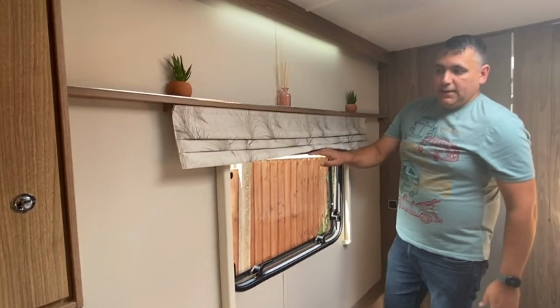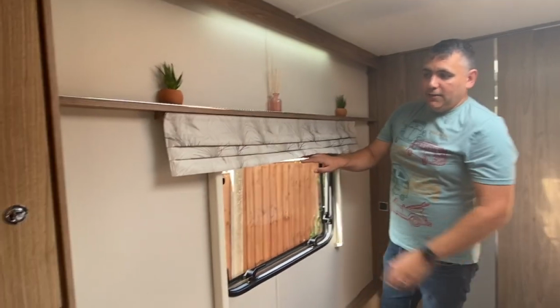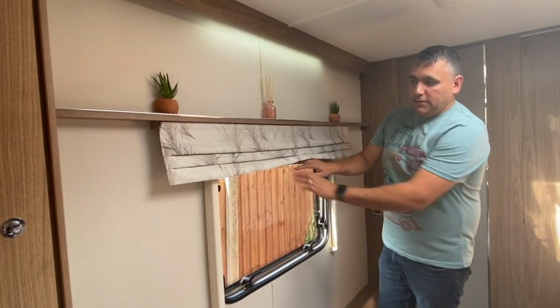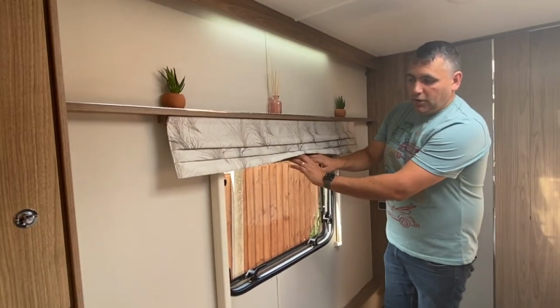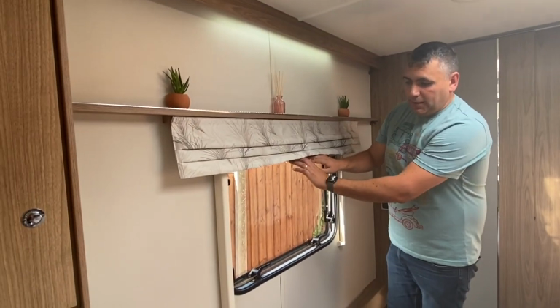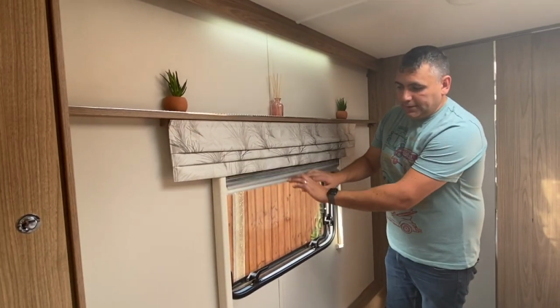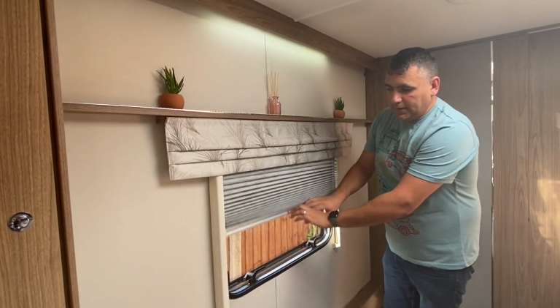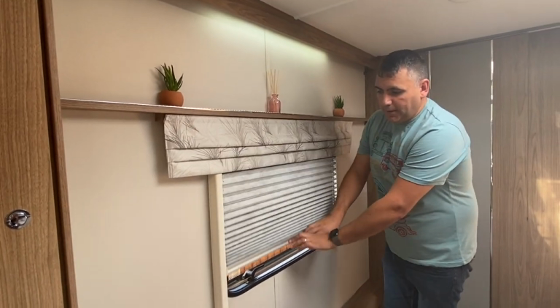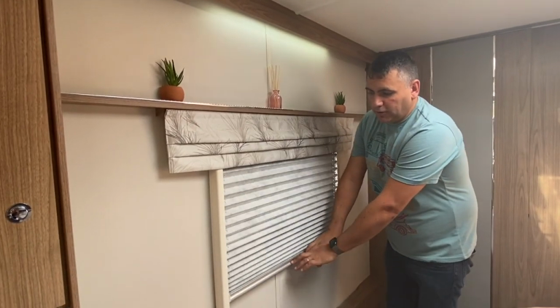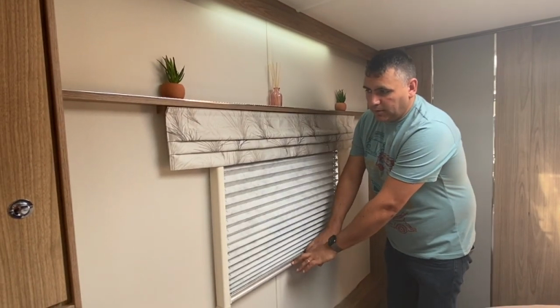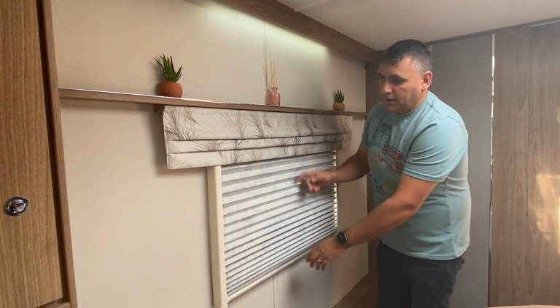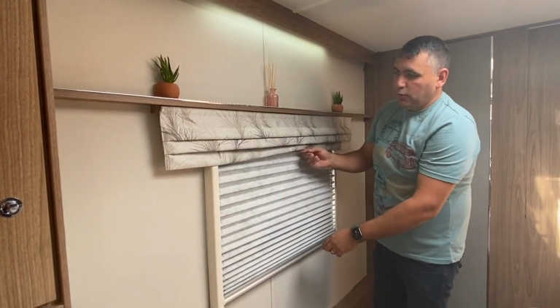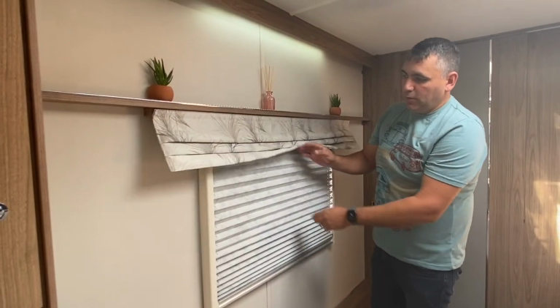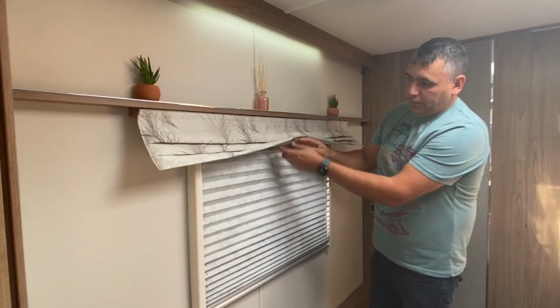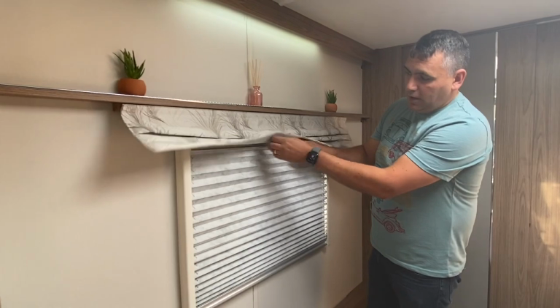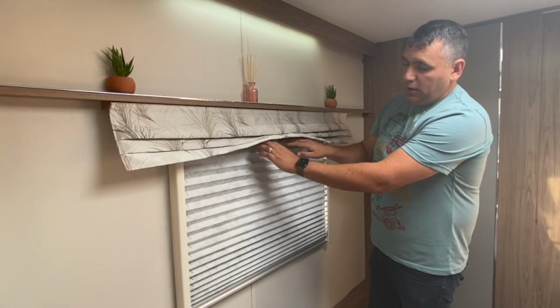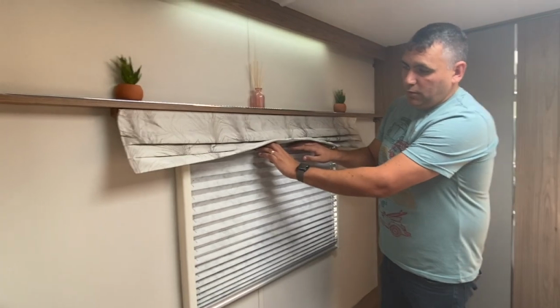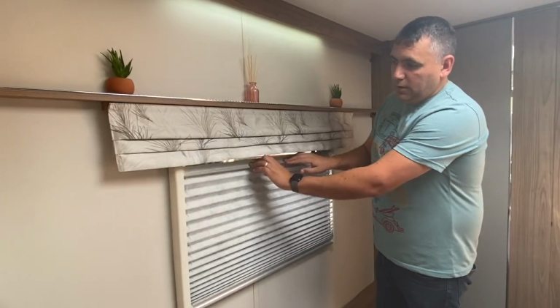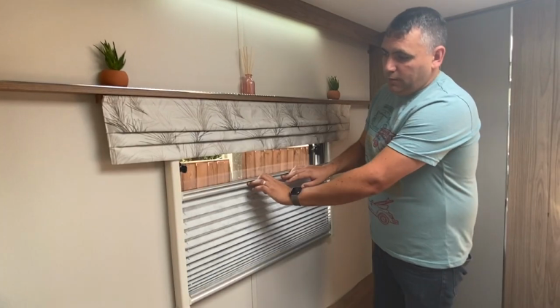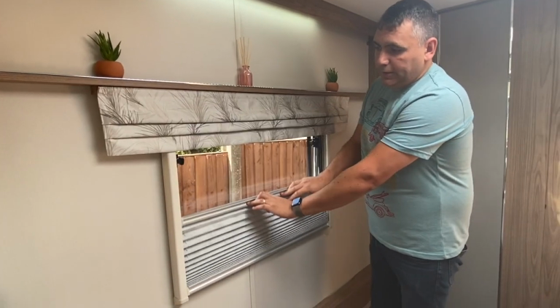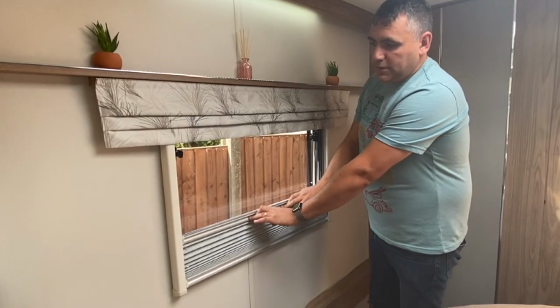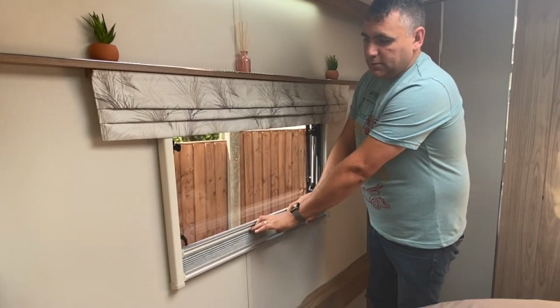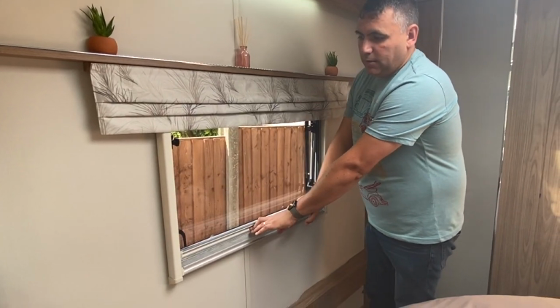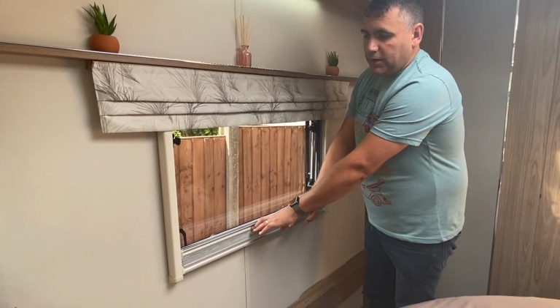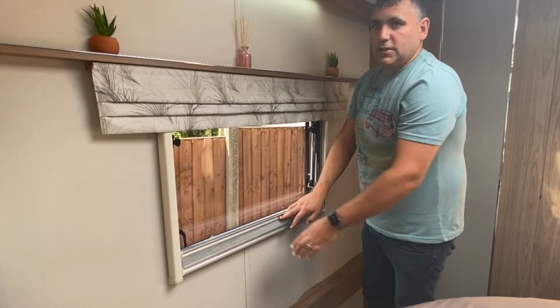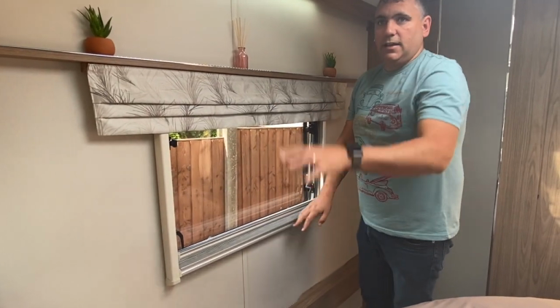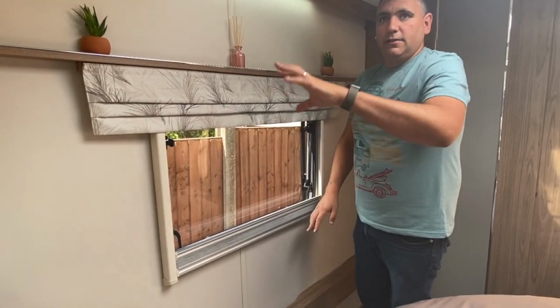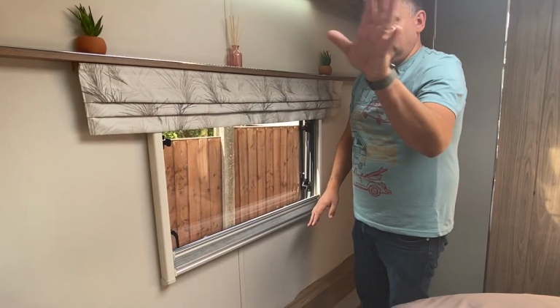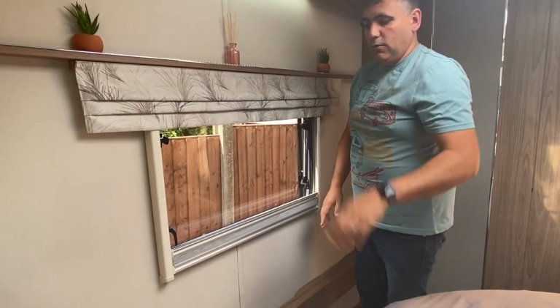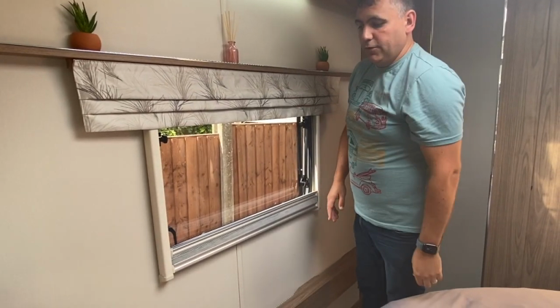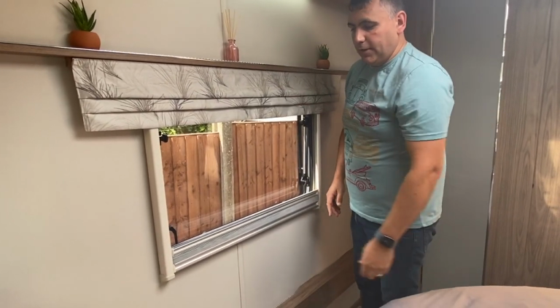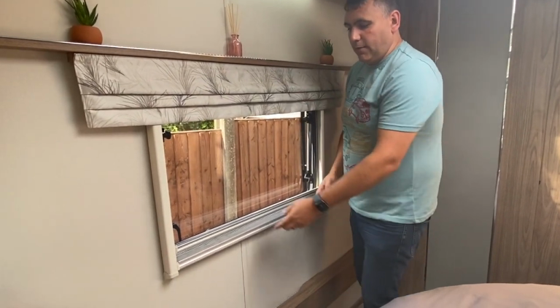In the caravan, you've got your blind in the bedroom and then you've also got your light screens as well, which you get all throughout the caravan.